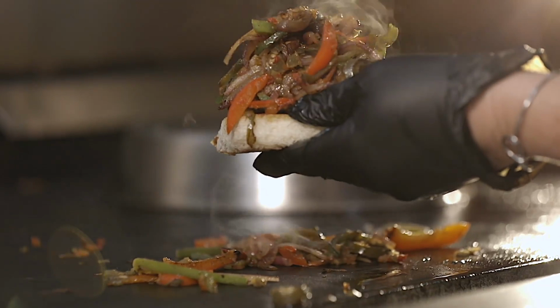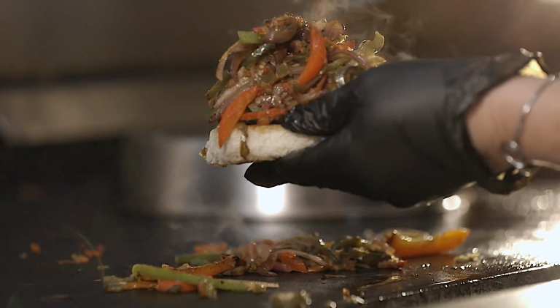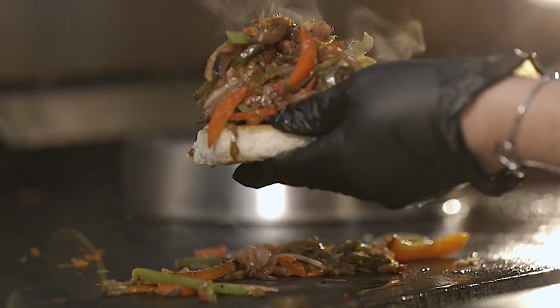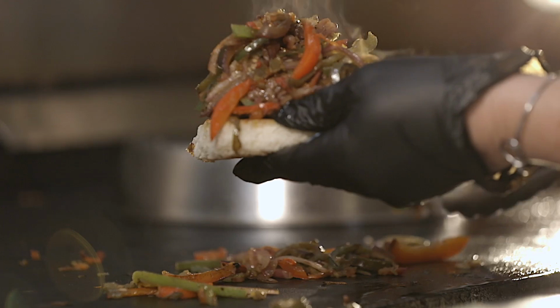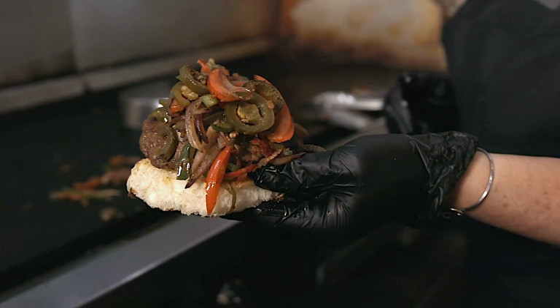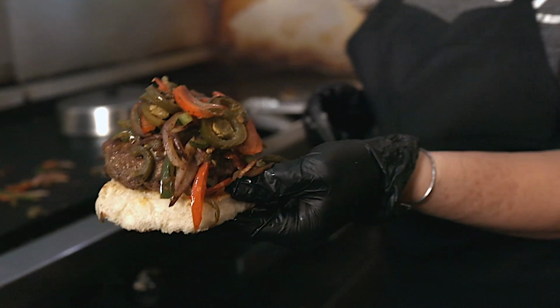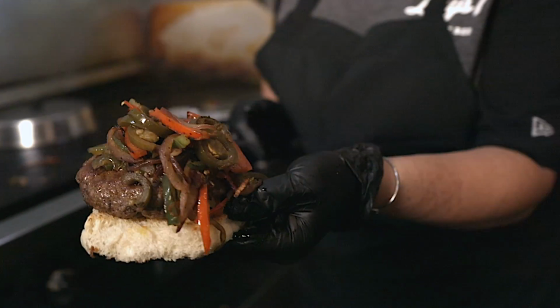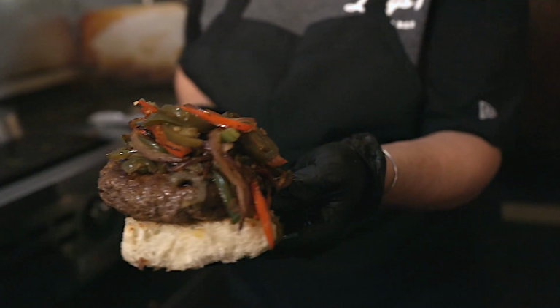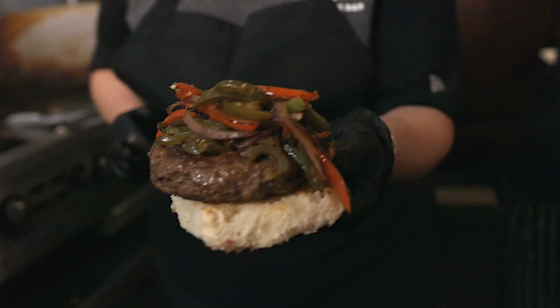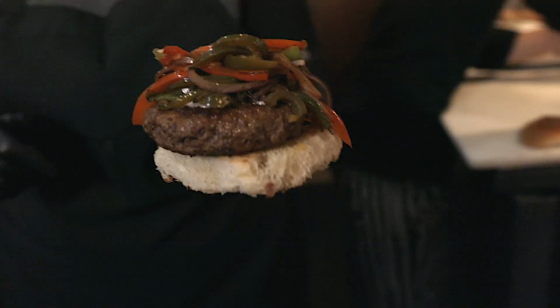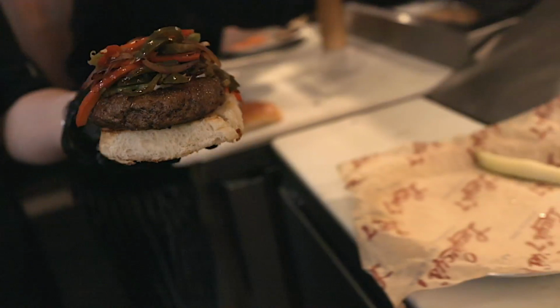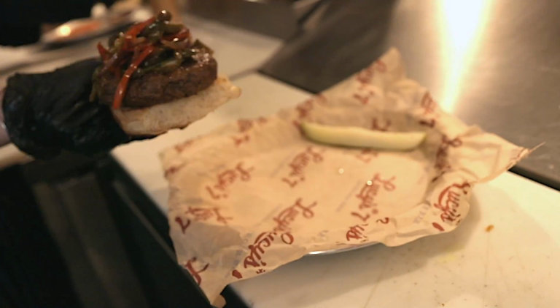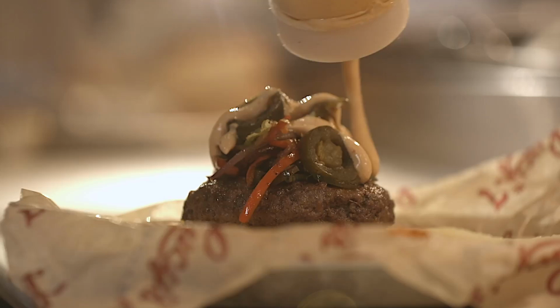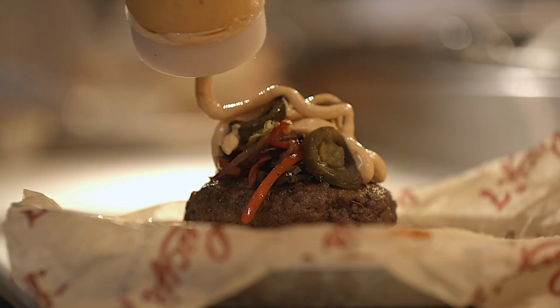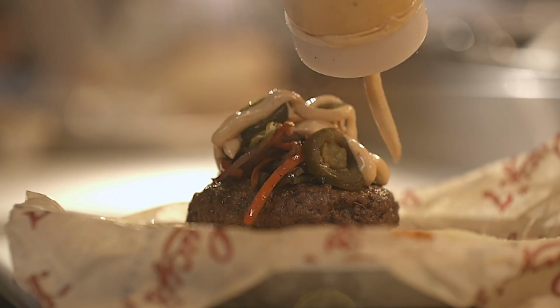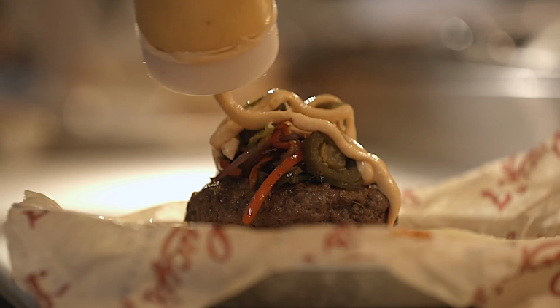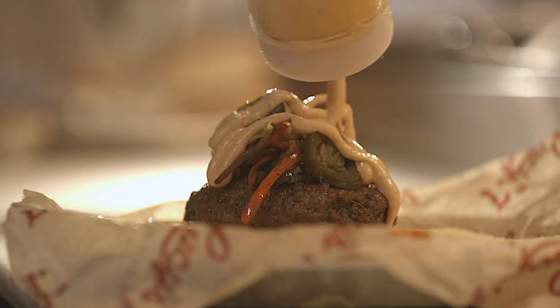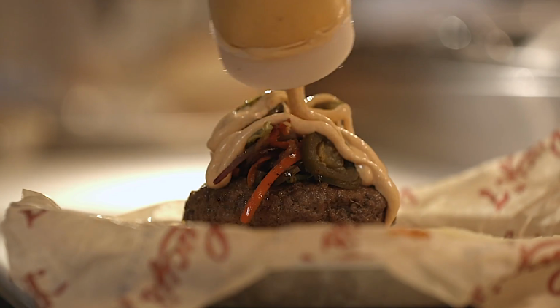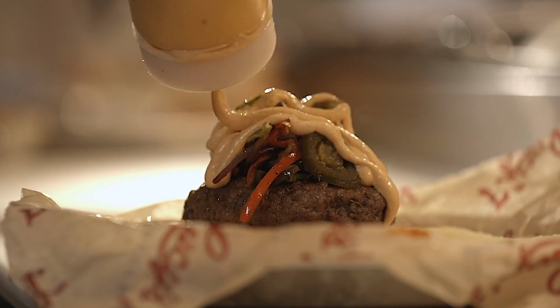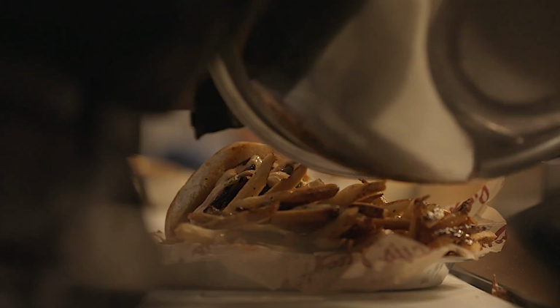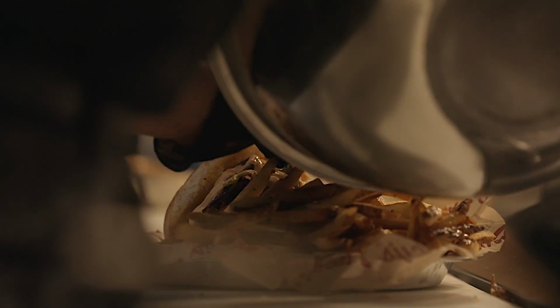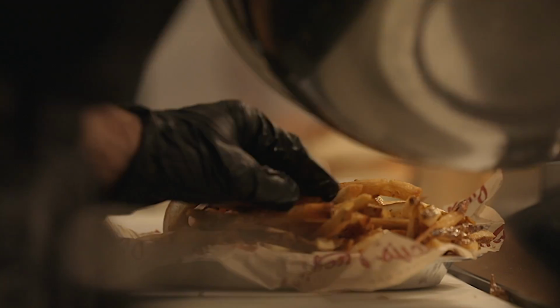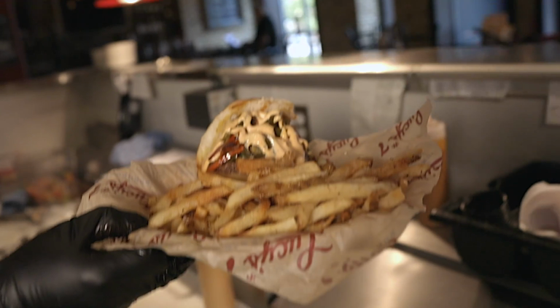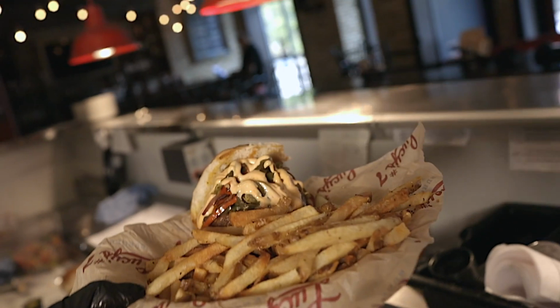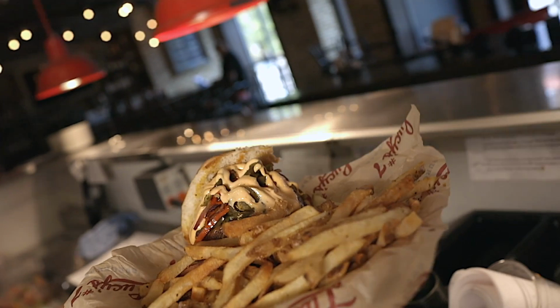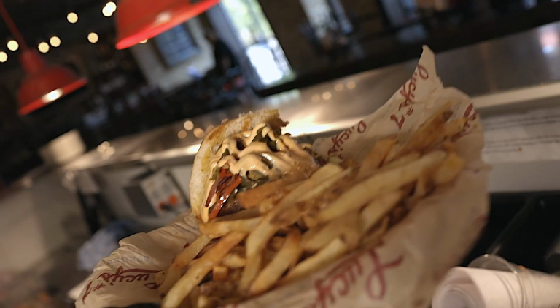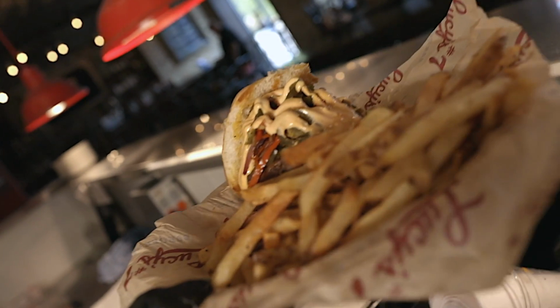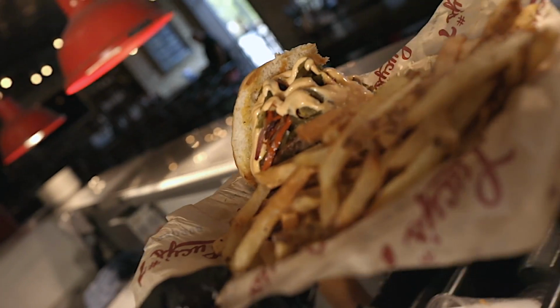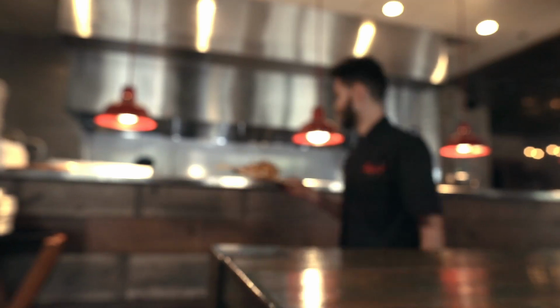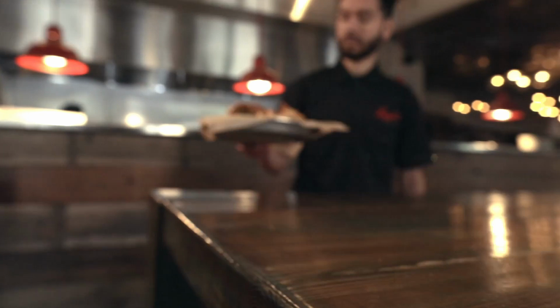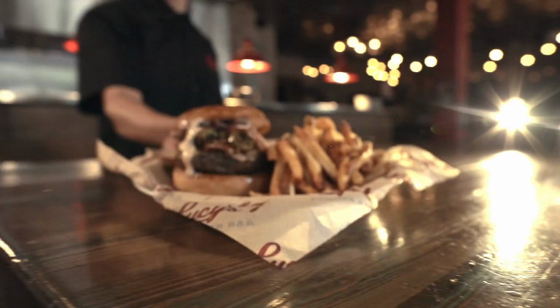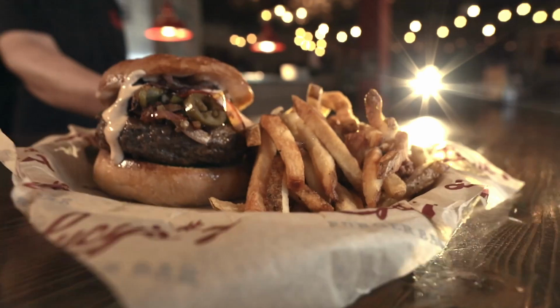Are you sure it's all going to fit up there? I can't wait to take a bite out of that. Fries check. Now it's time to eat. Come on down and get the Fajita Rita!